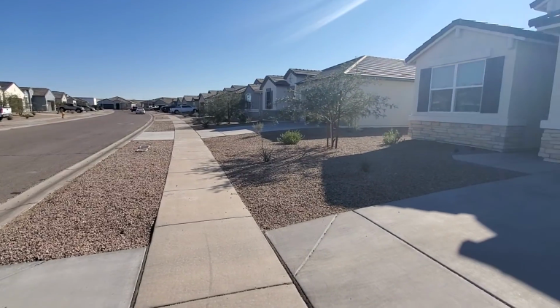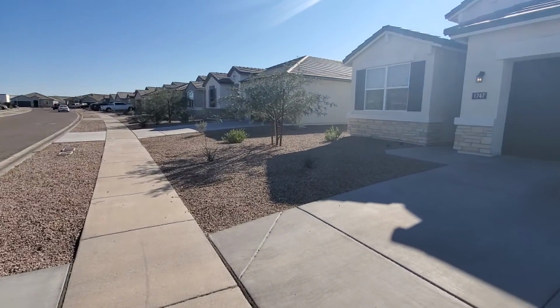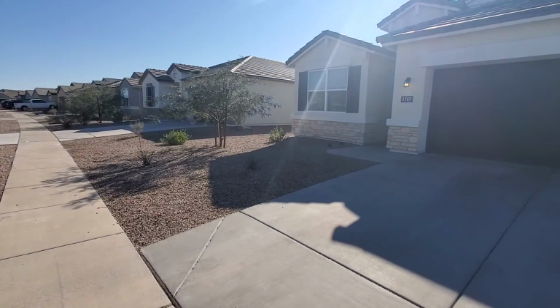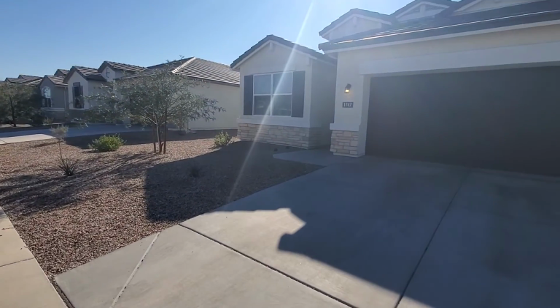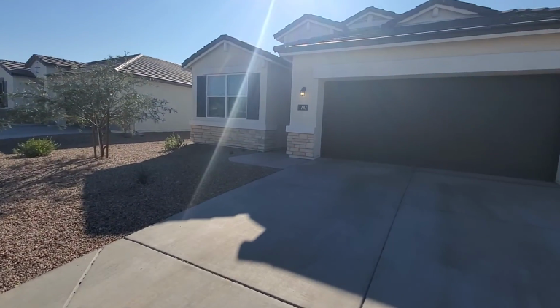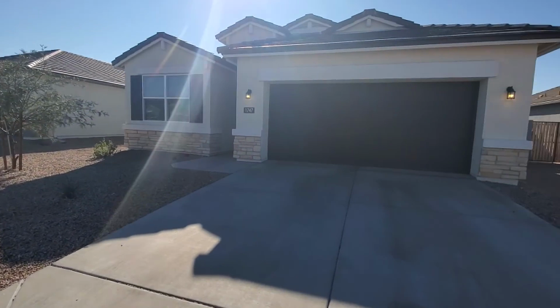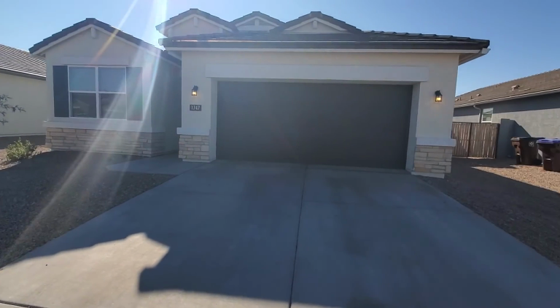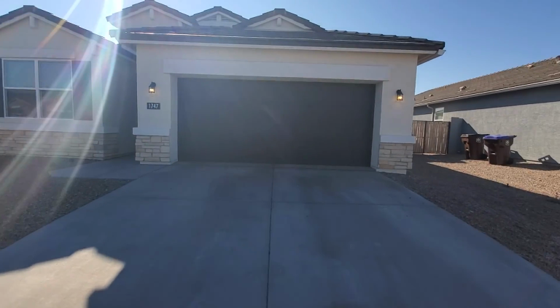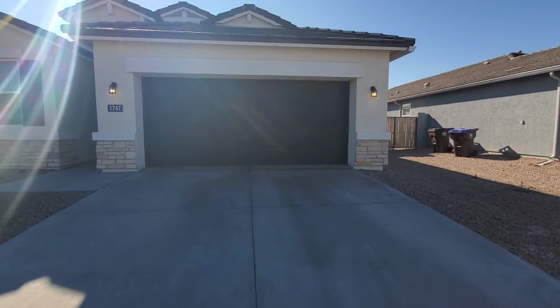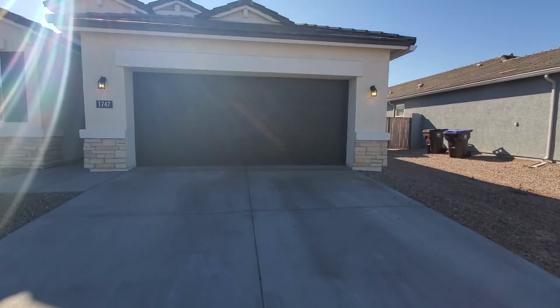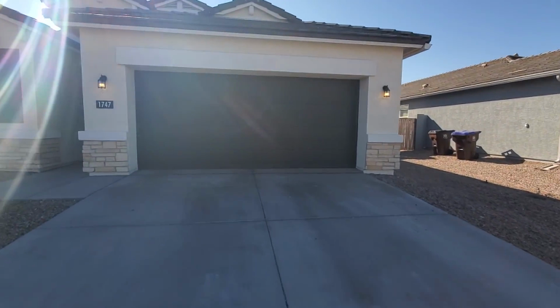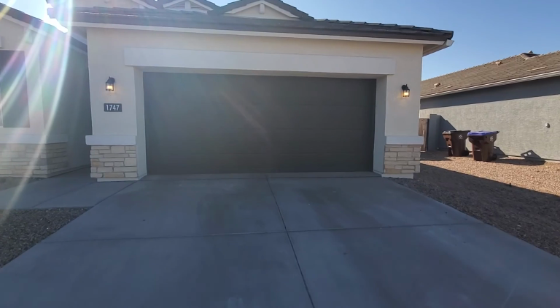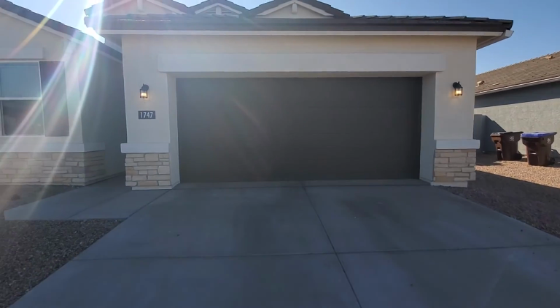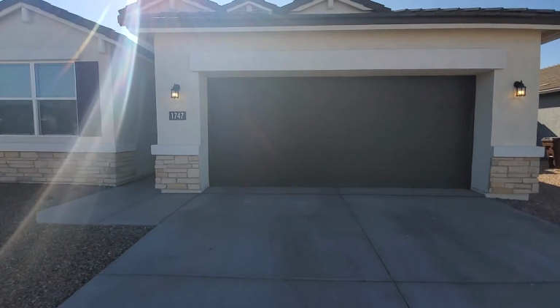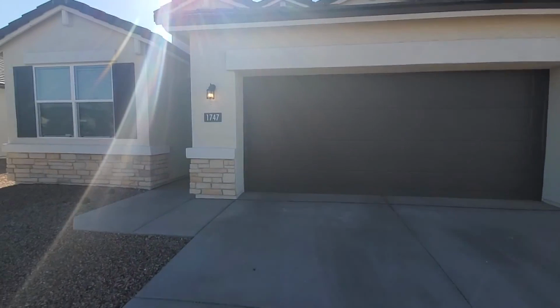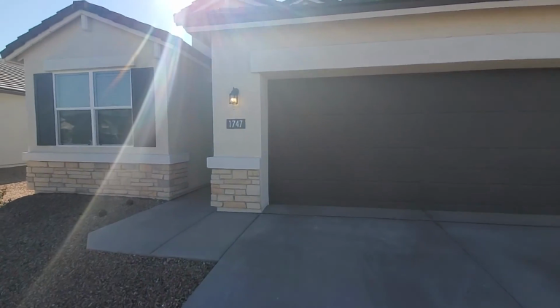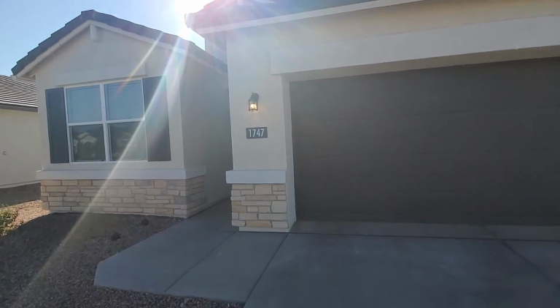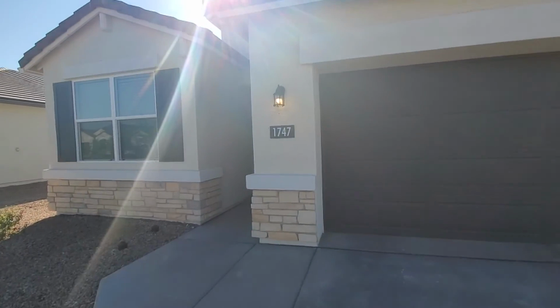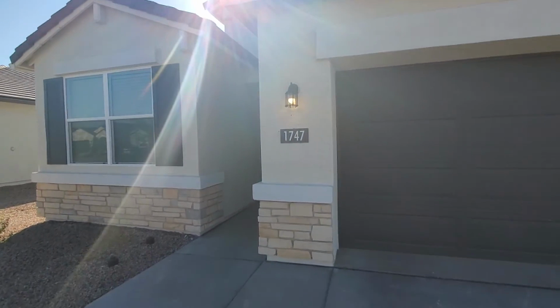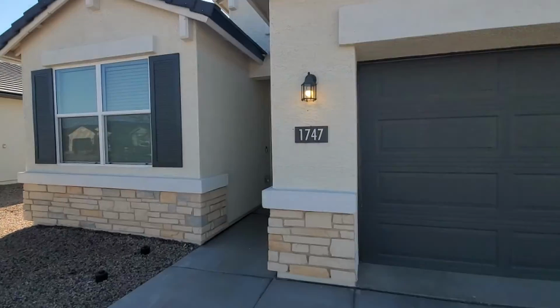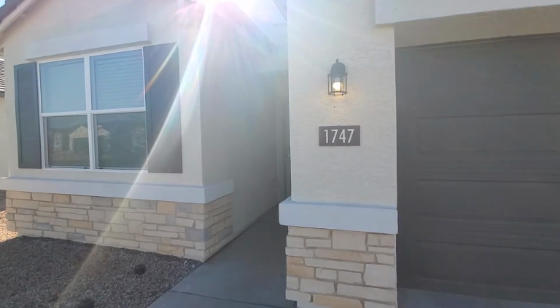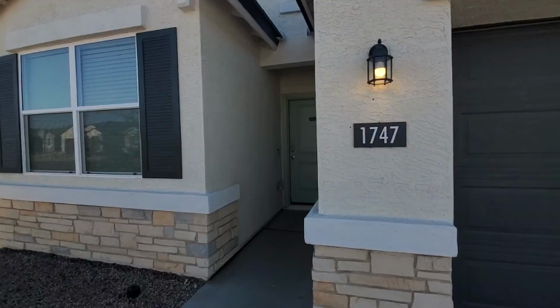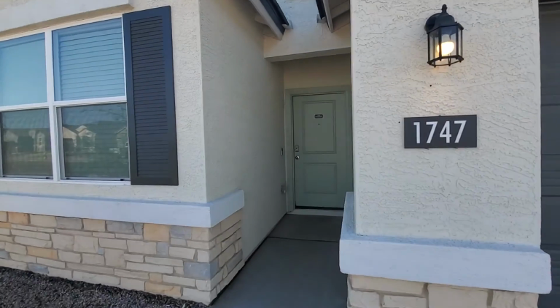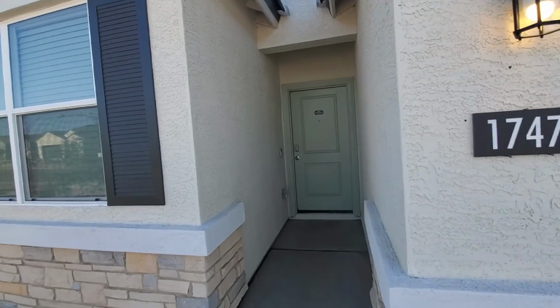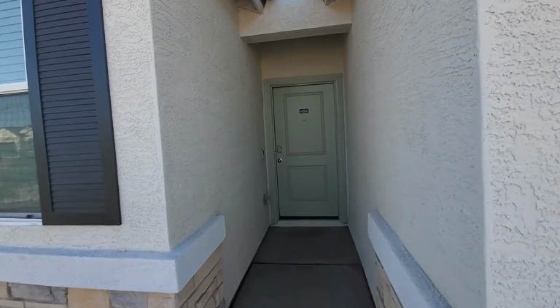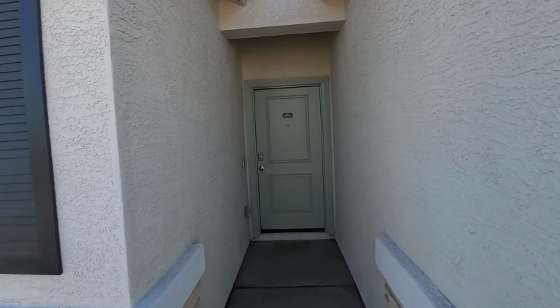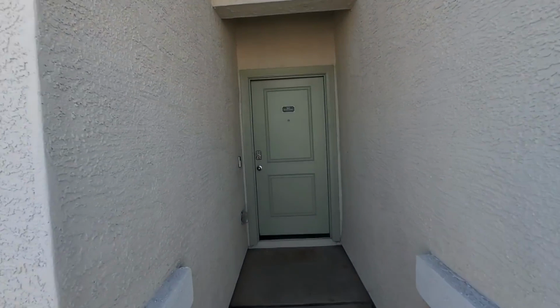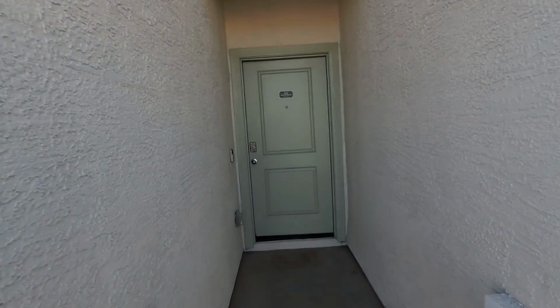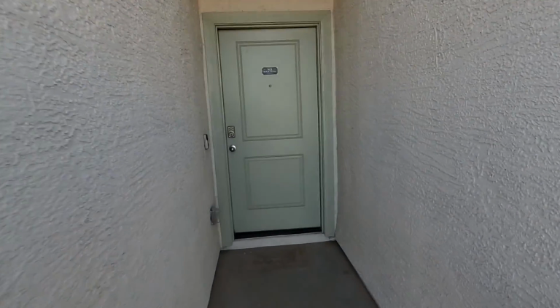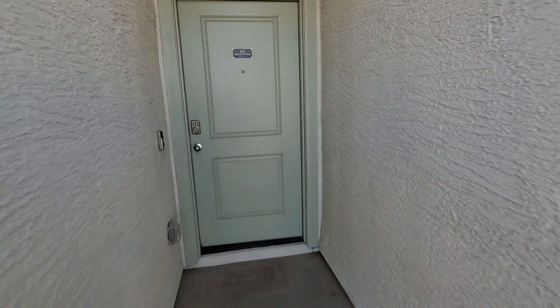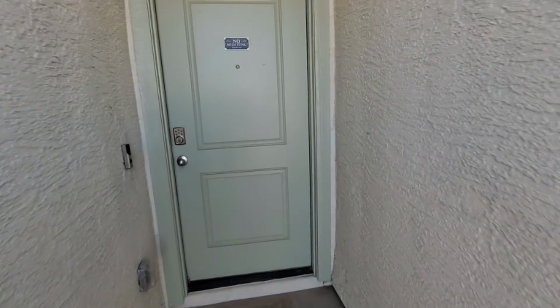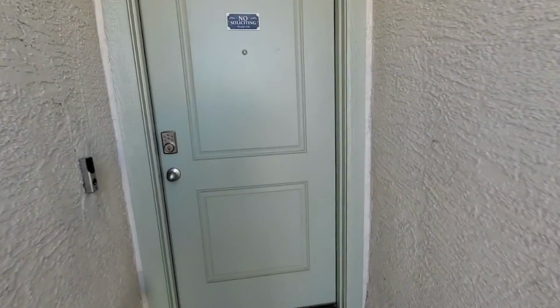We have a four-bedroom, two-bath home in Coolidge. The home was built about a year ago. It's a DR Horton product by Home Express.